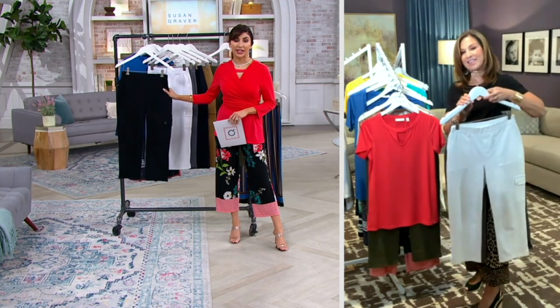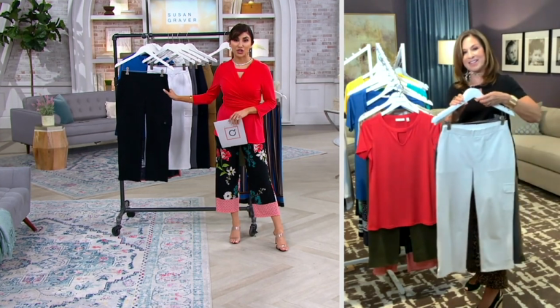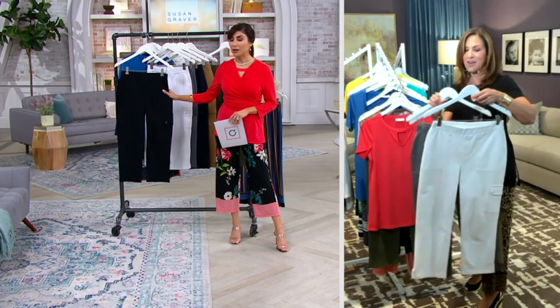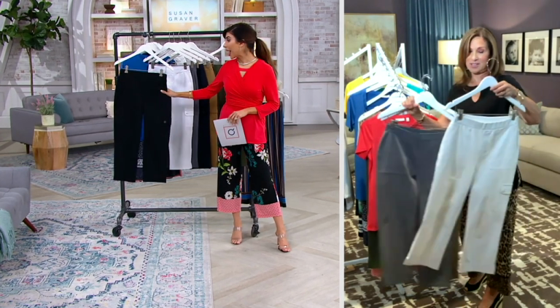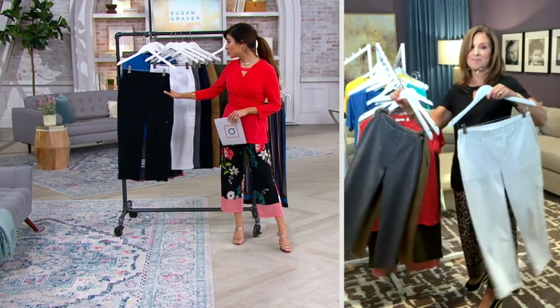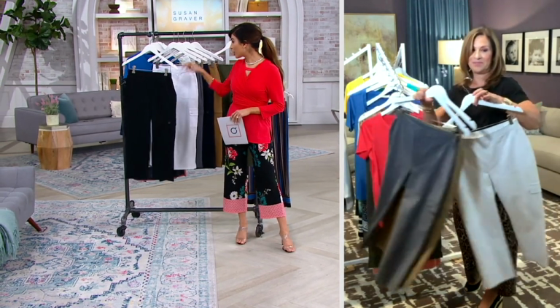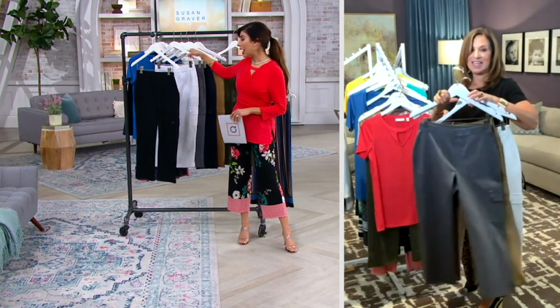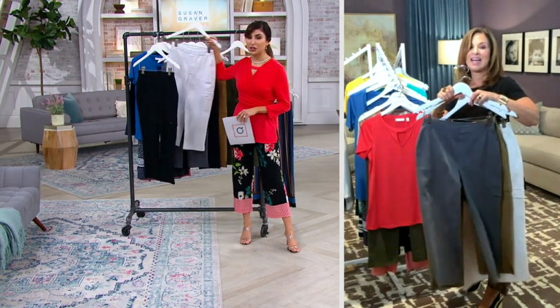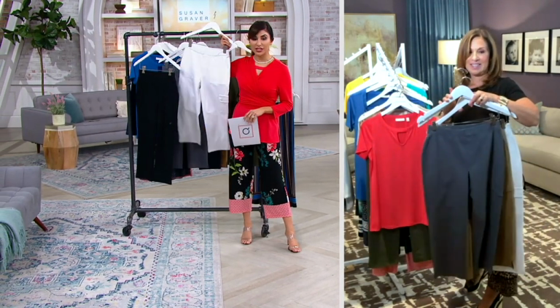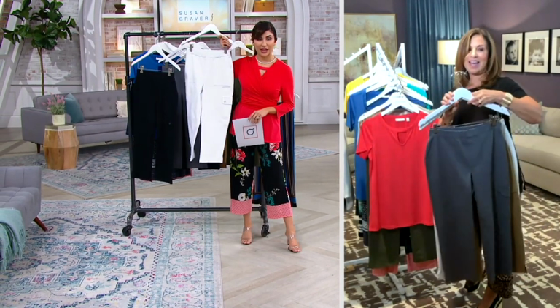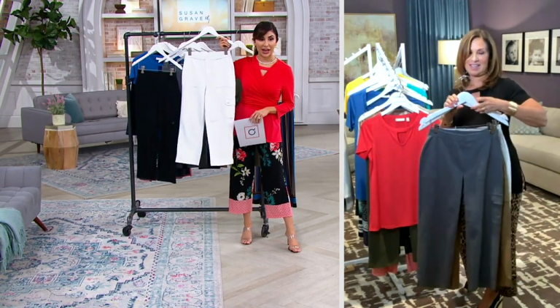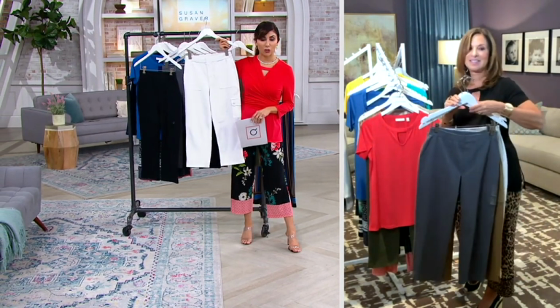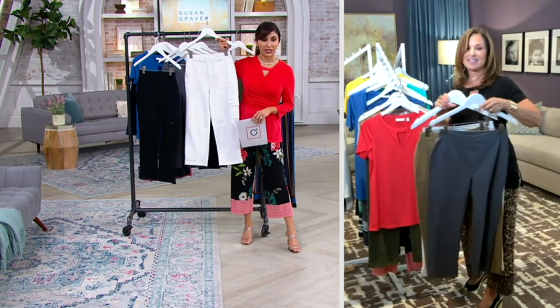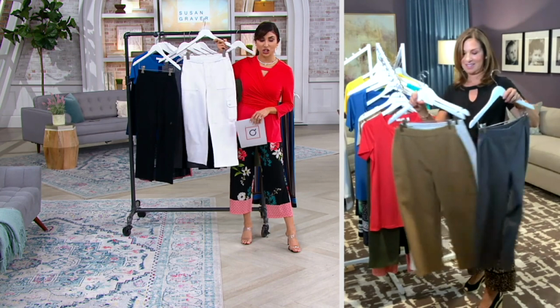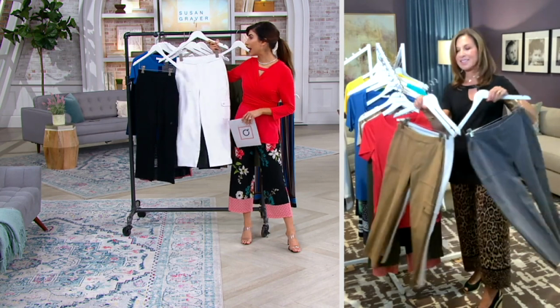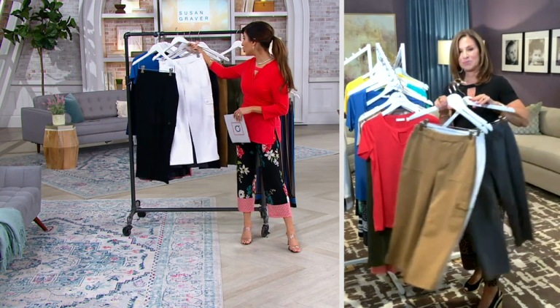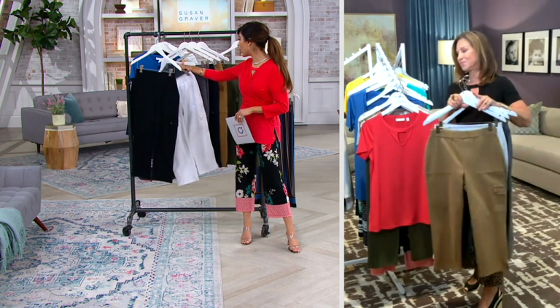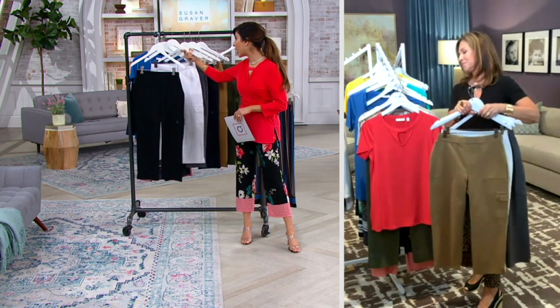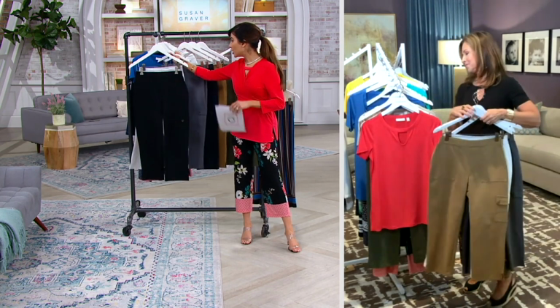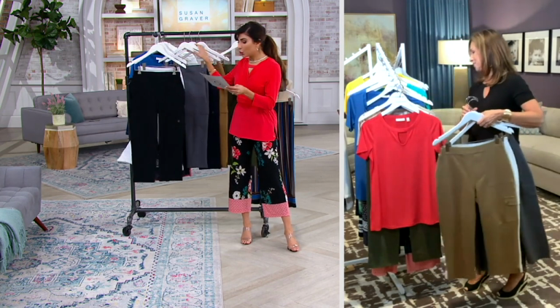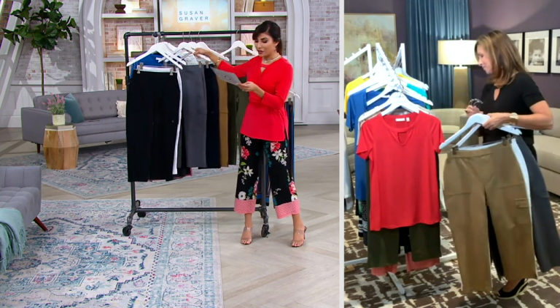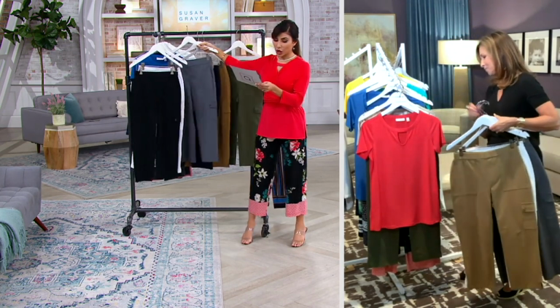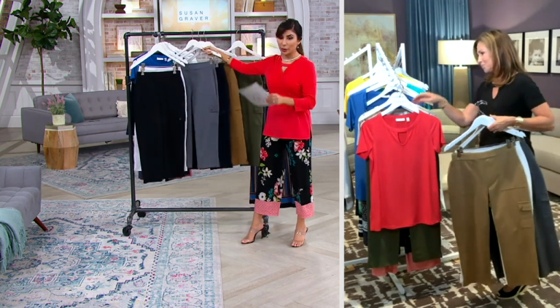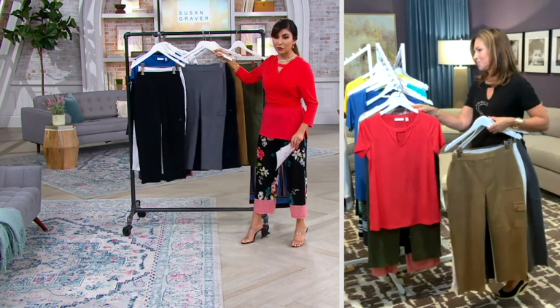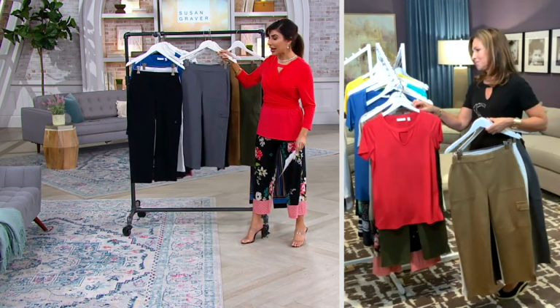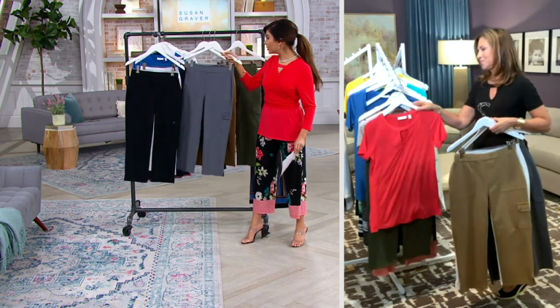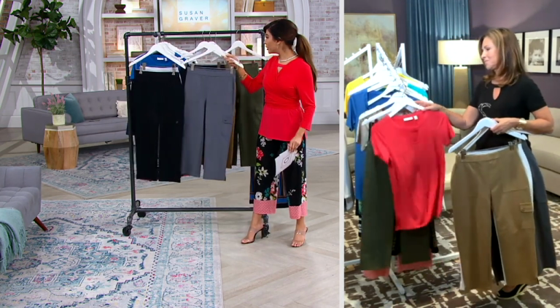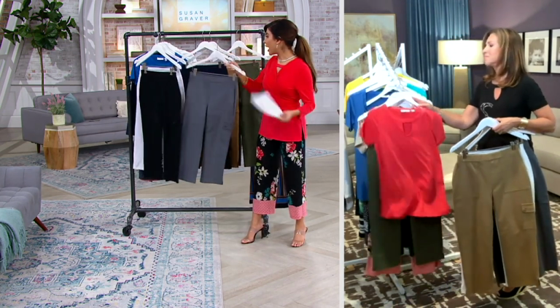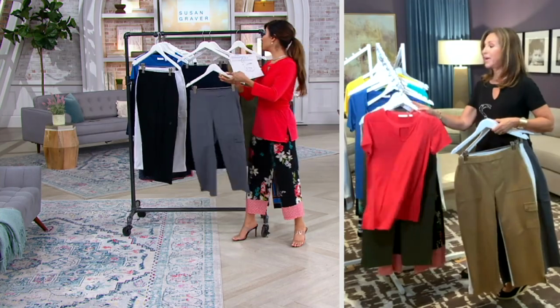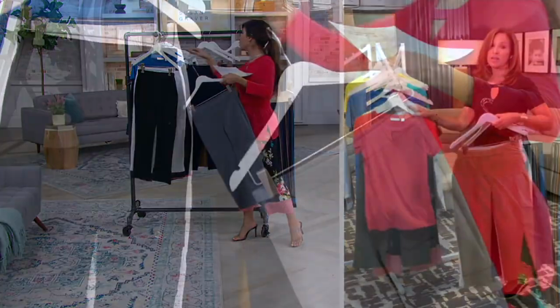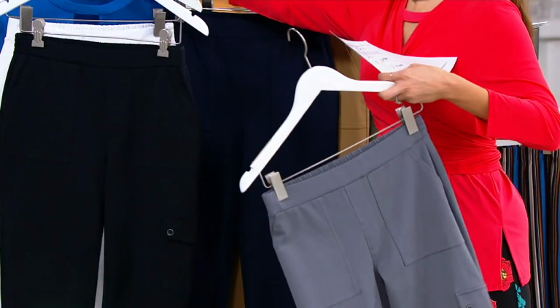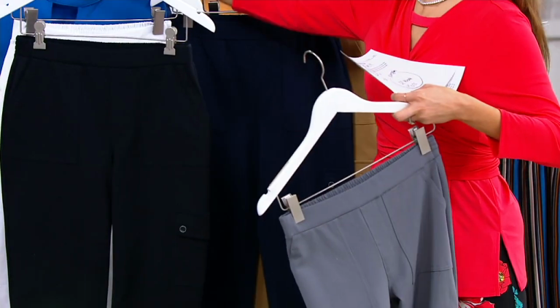They're going quick, especially in the black, so don't wait on the black. We saw Samantha in the Extra Small Petite — she's 5'2".